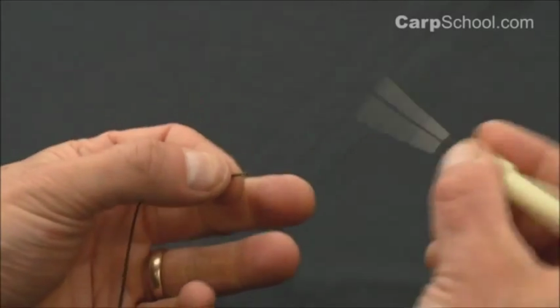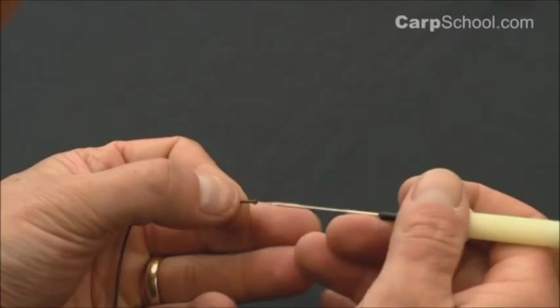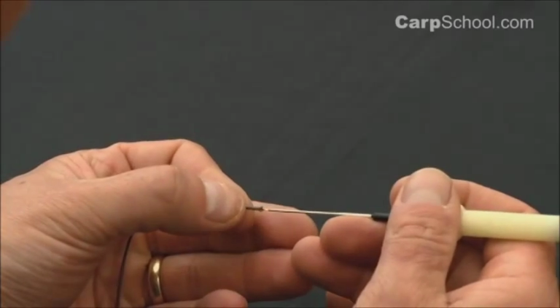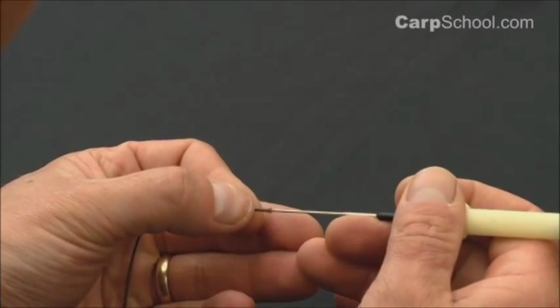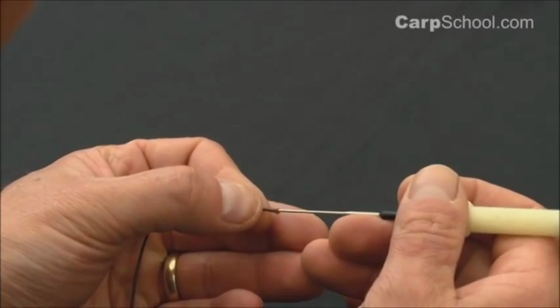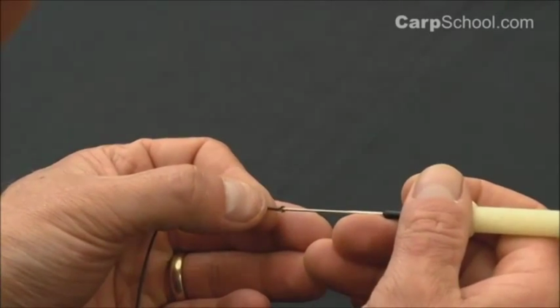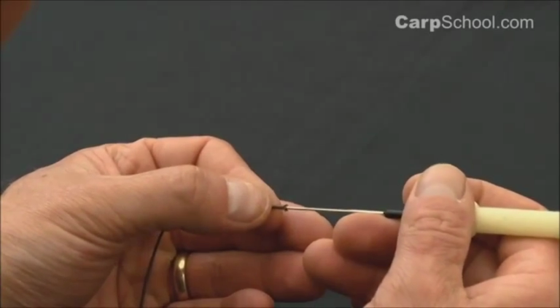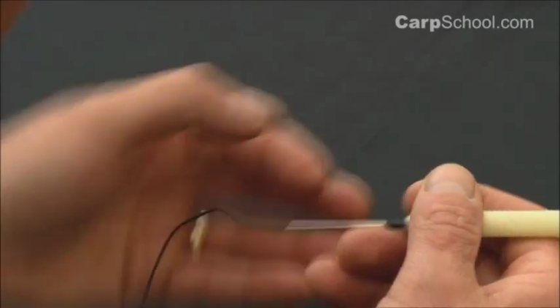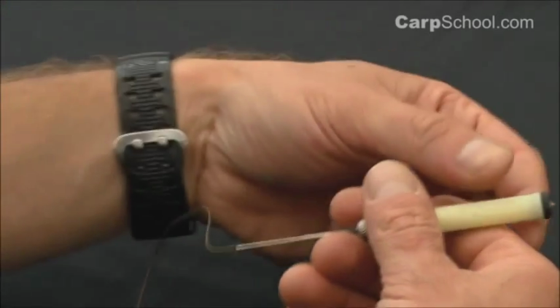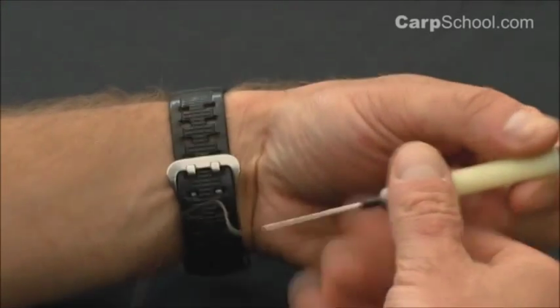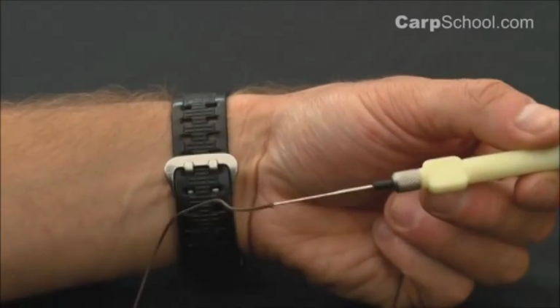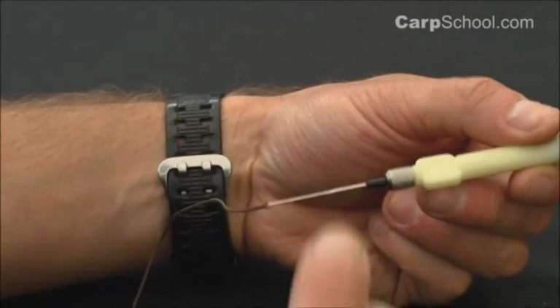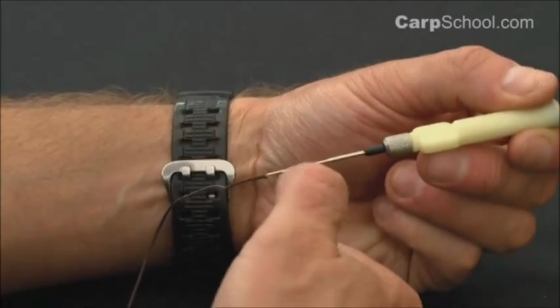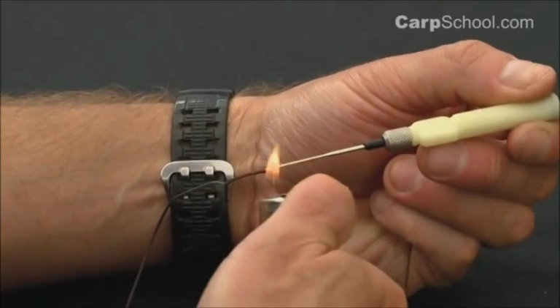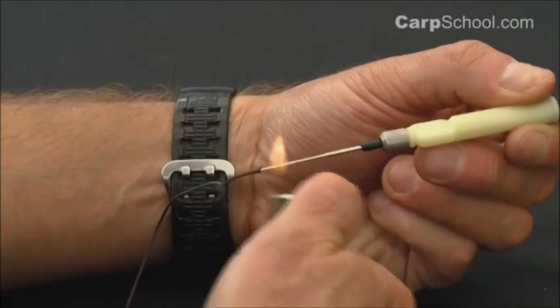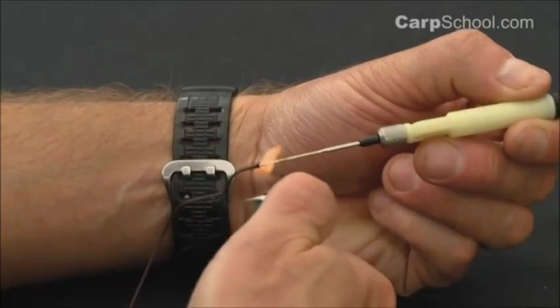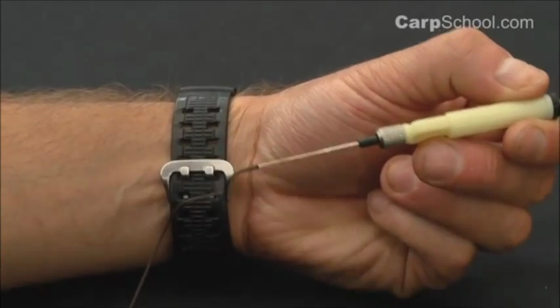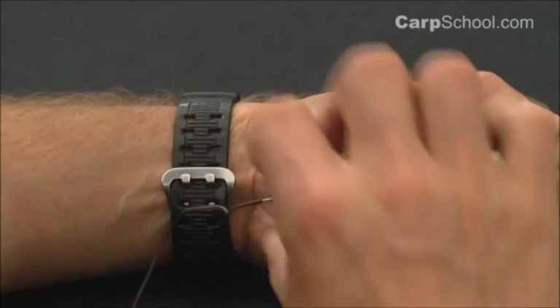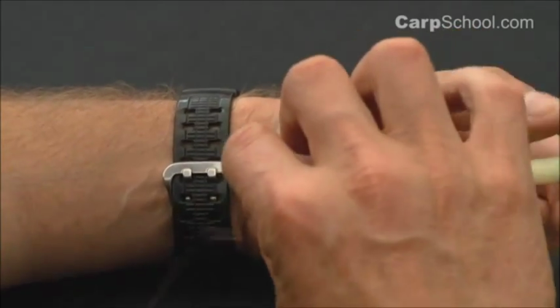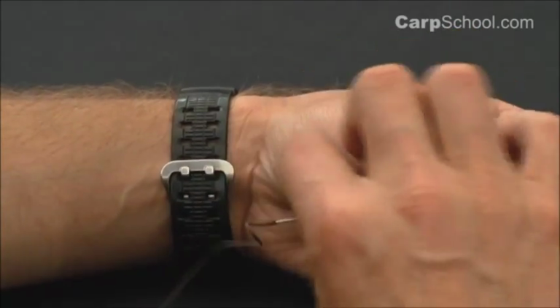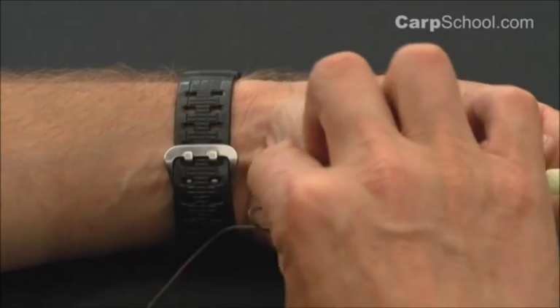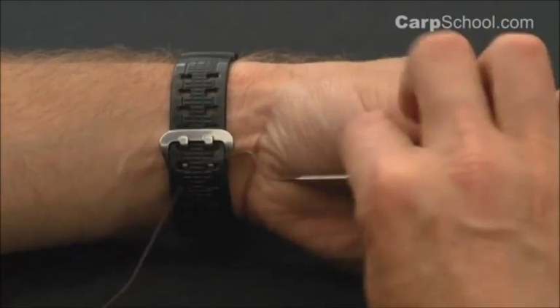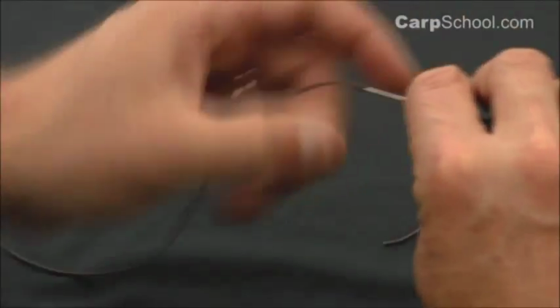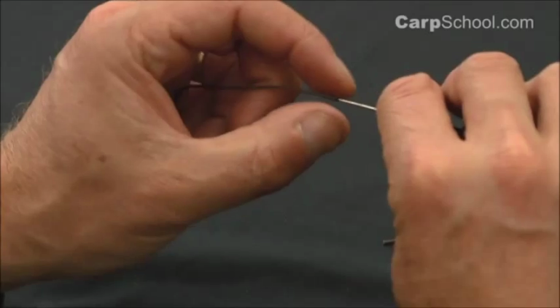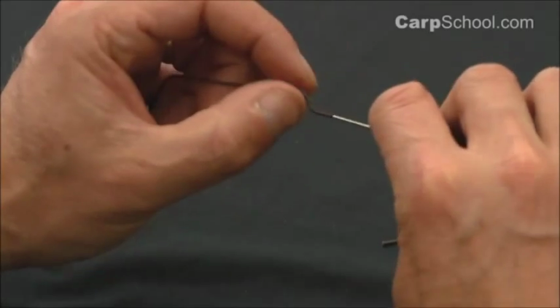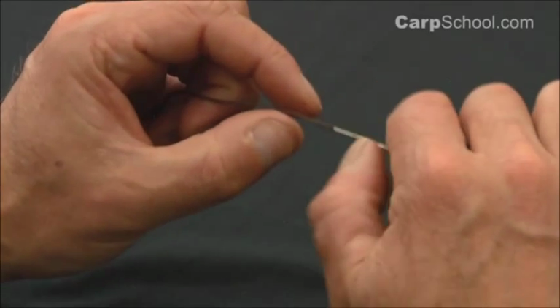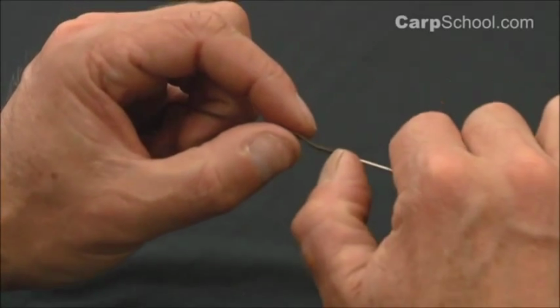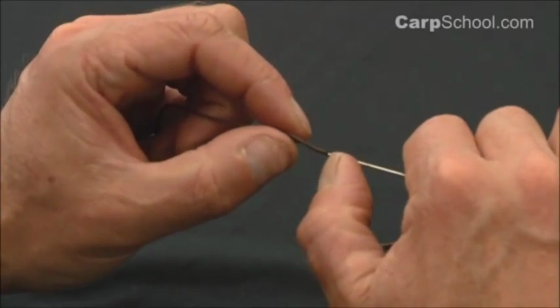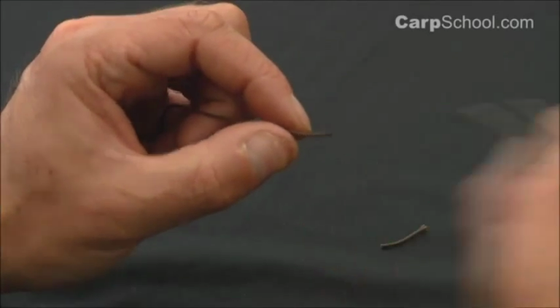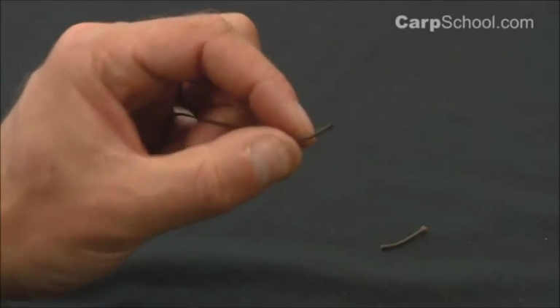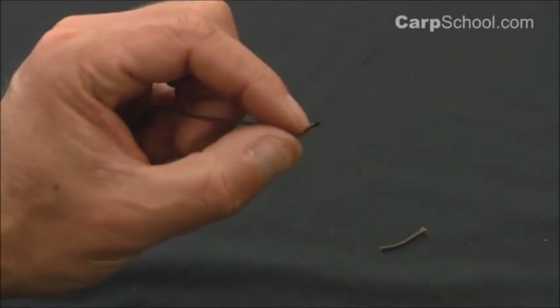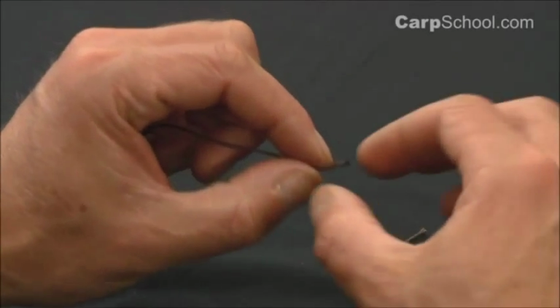I need to quickly burn the end of the leadcore like that just to make sure it doesn't fray. I'll do that just pushing it onto a baiting needle, sliding it off like so.